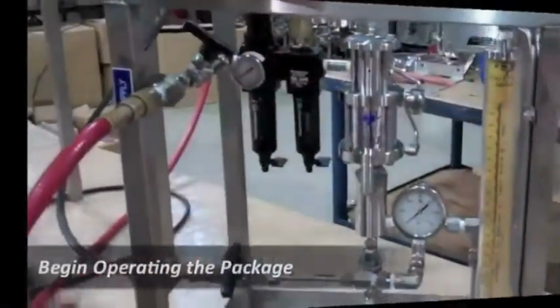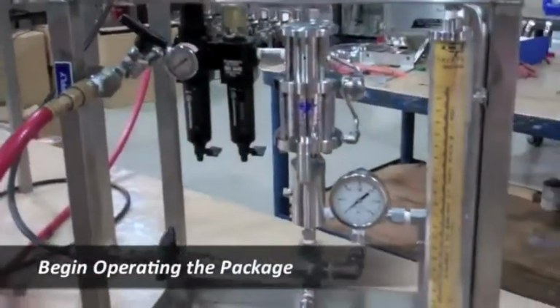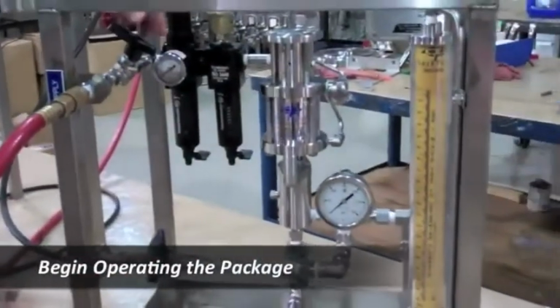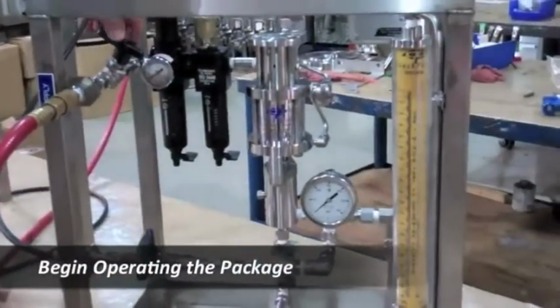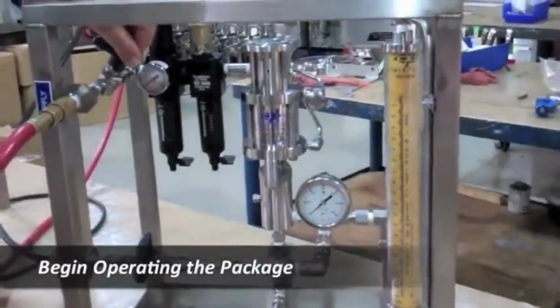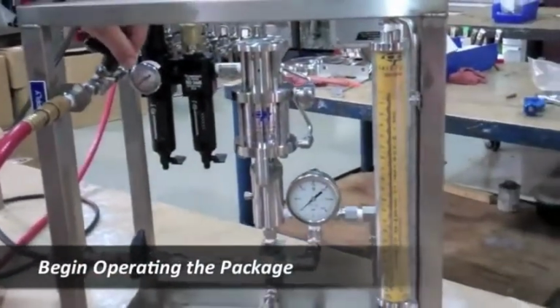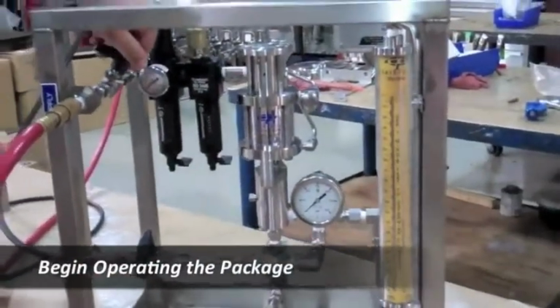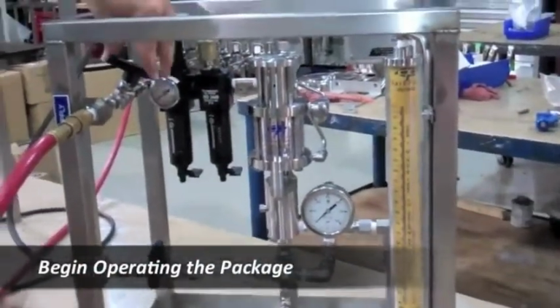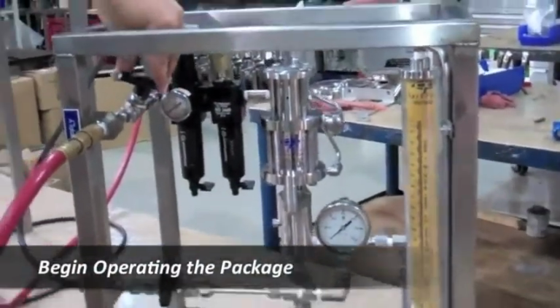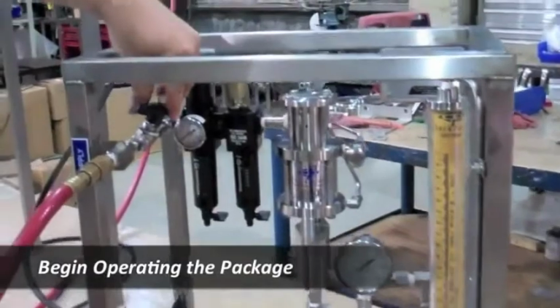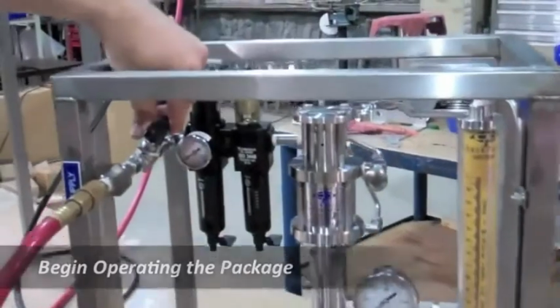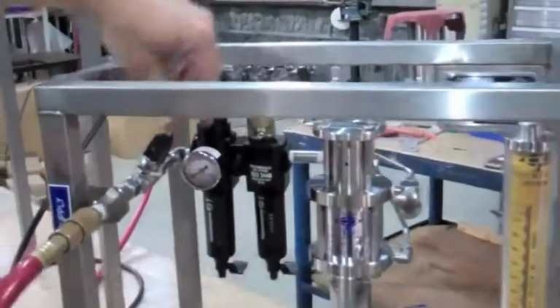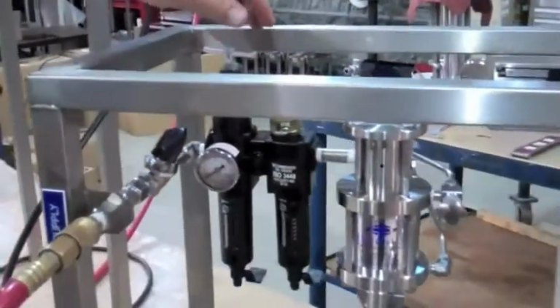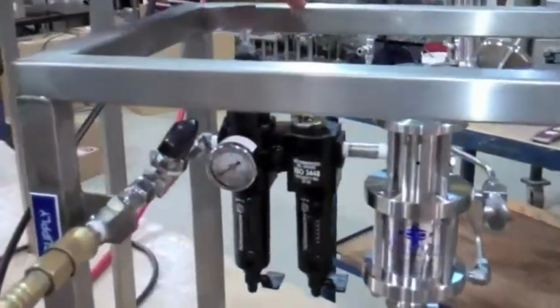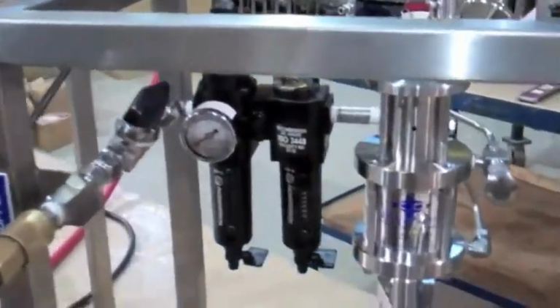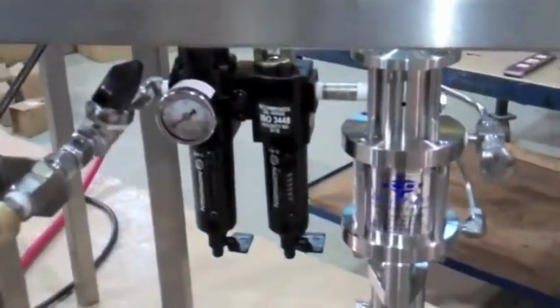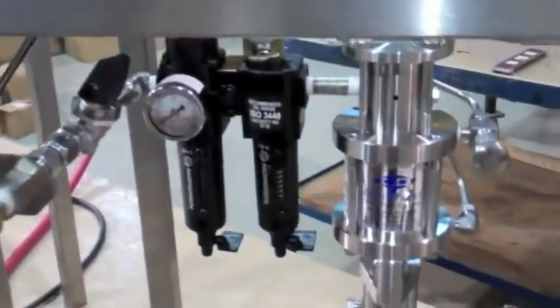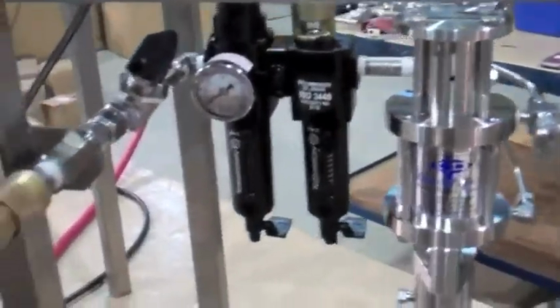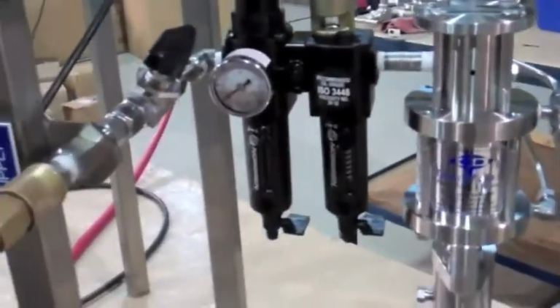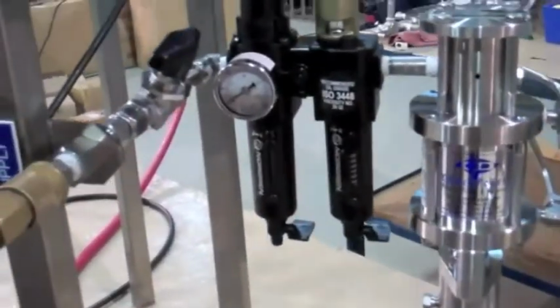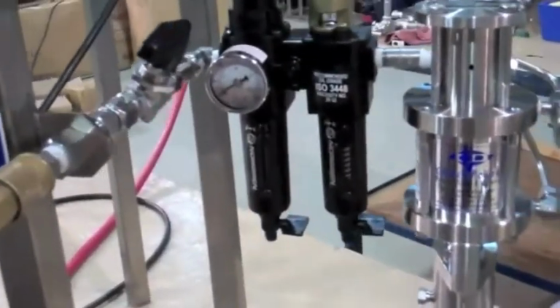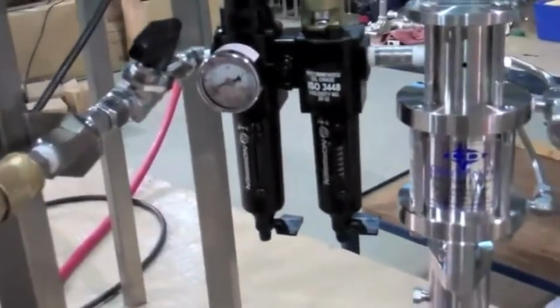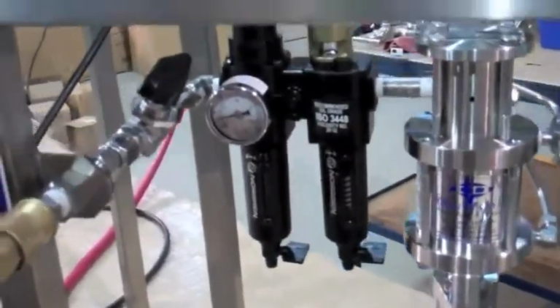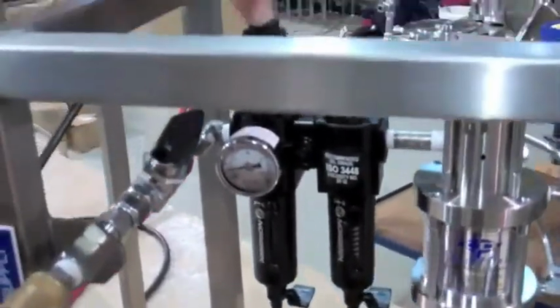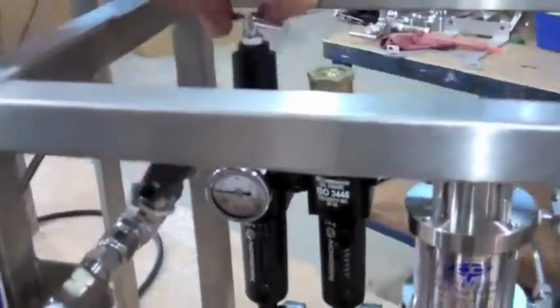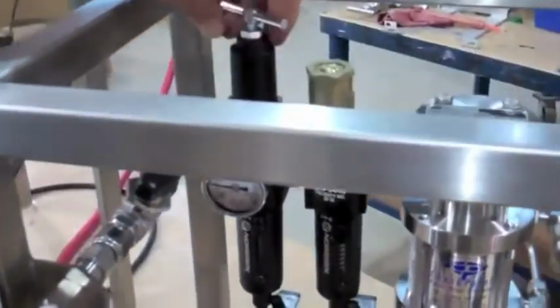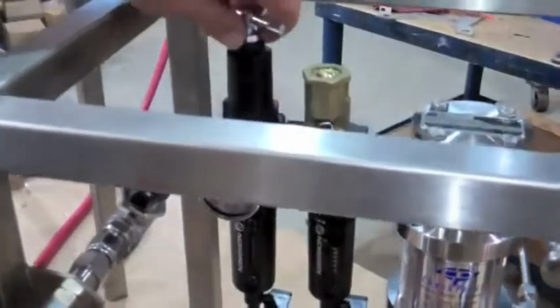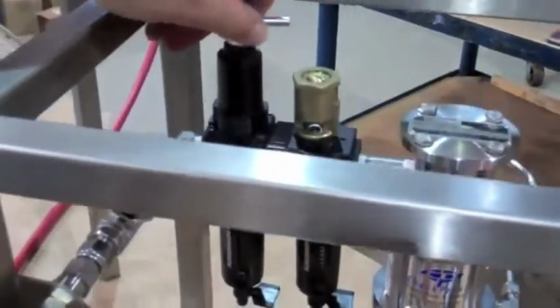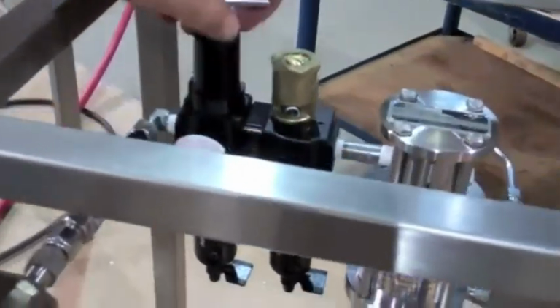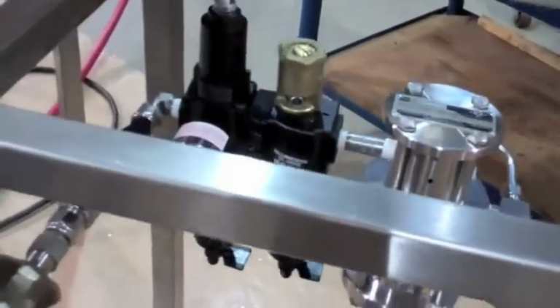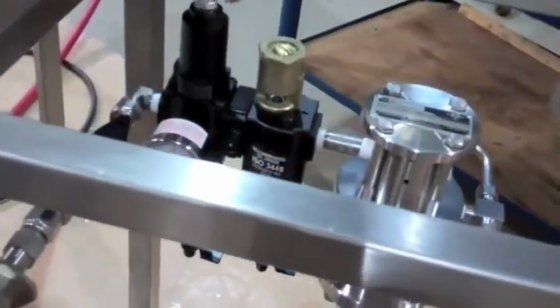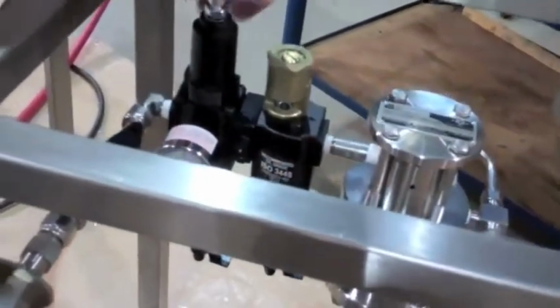Begin operating the pump package. Open the block valve on the air or gas supply line. Set your regulator to 100 psi. Once set, tighten the lock nut.